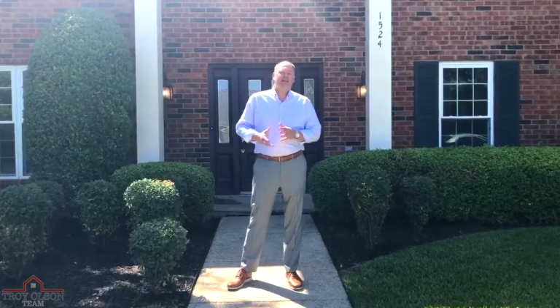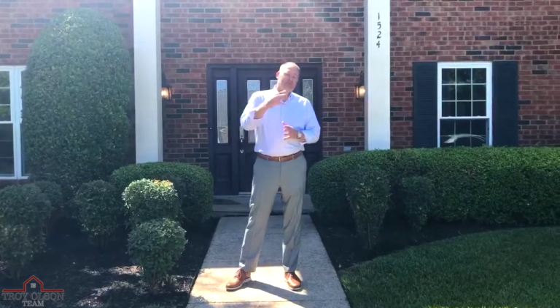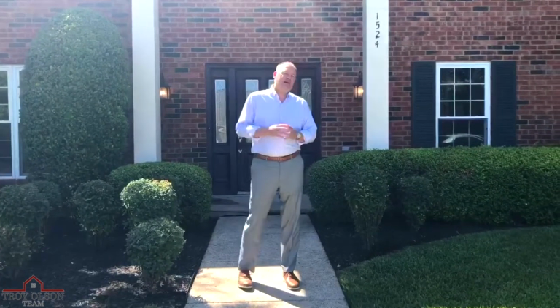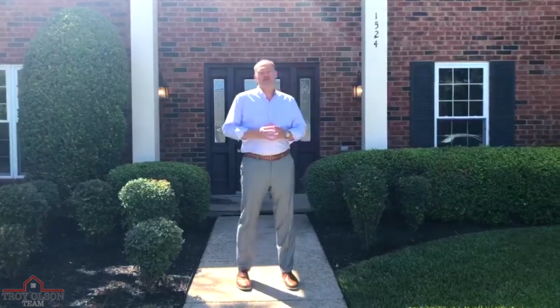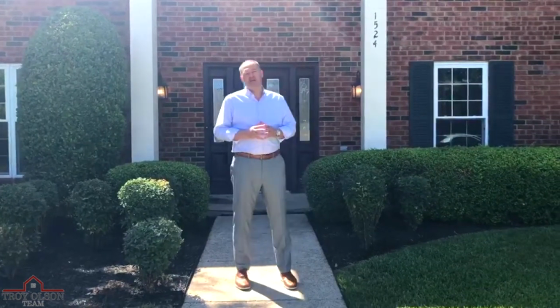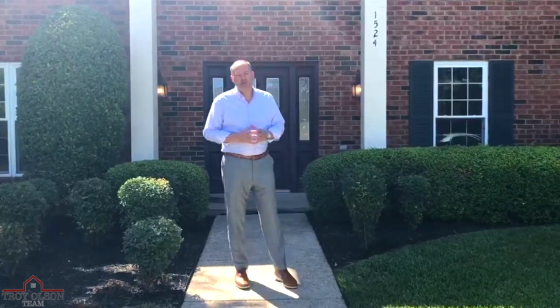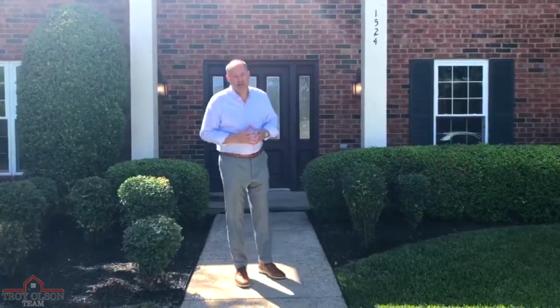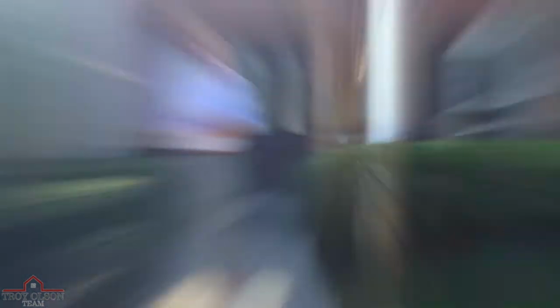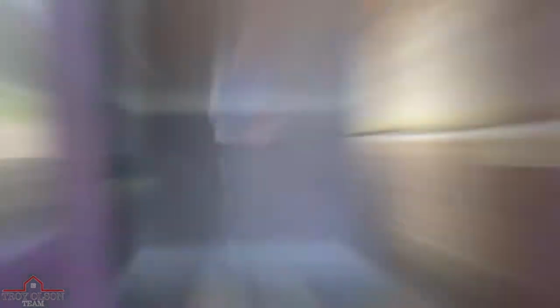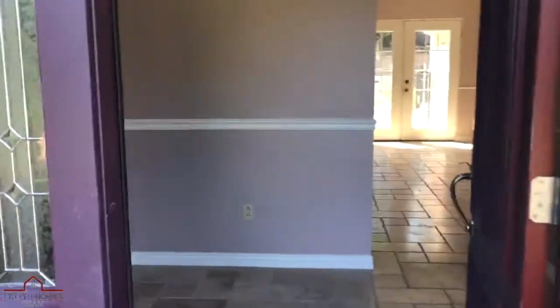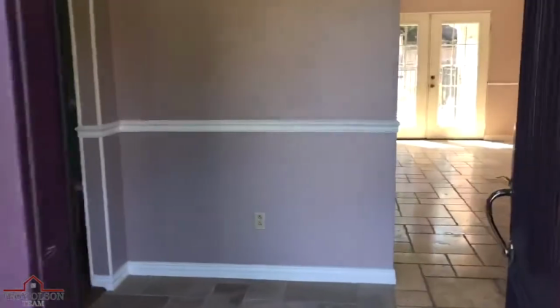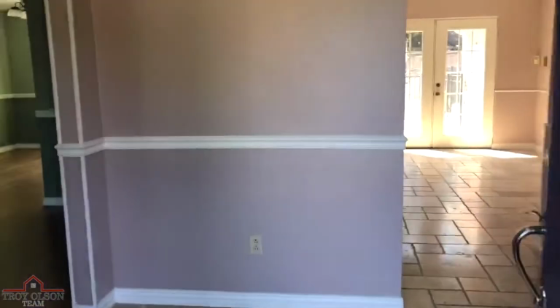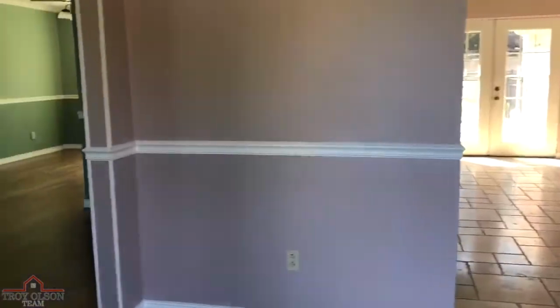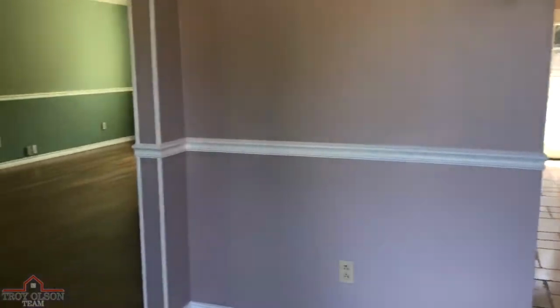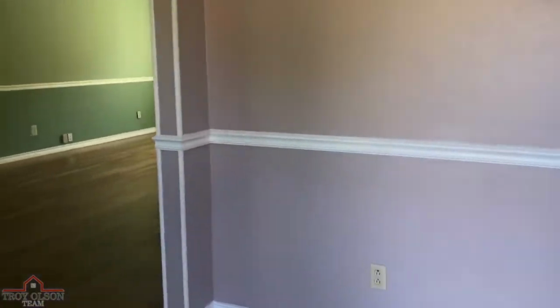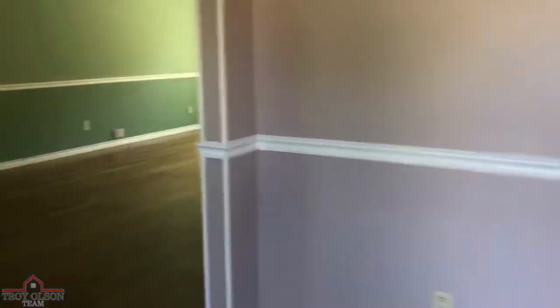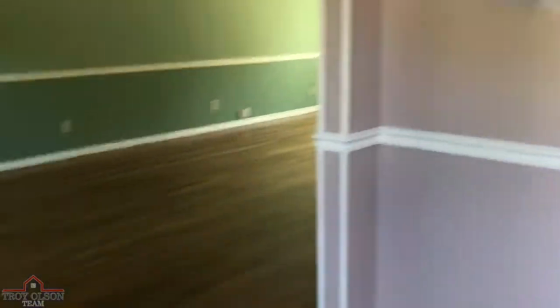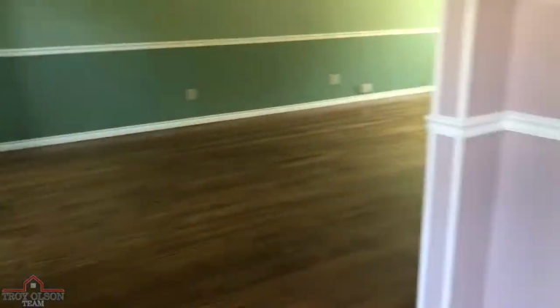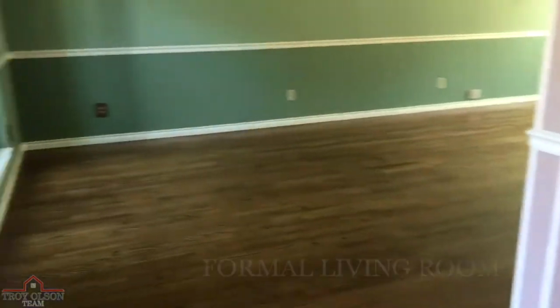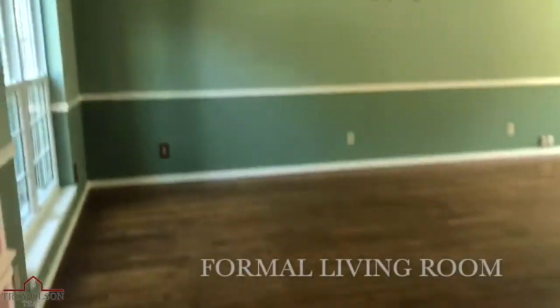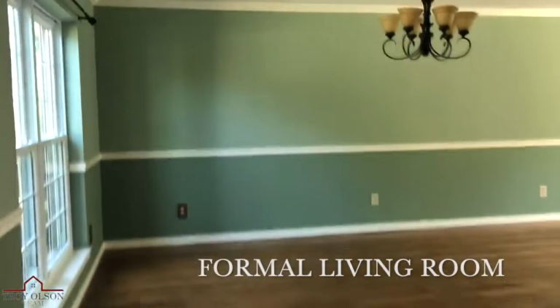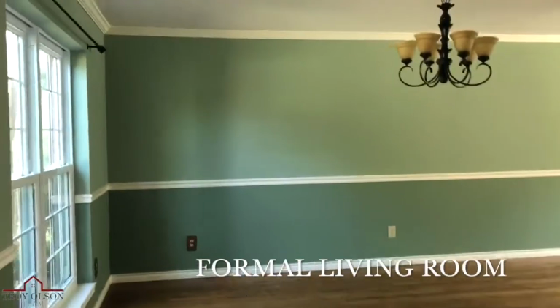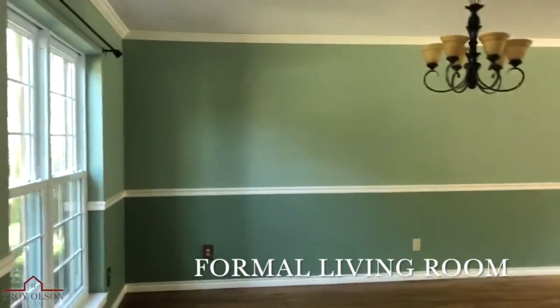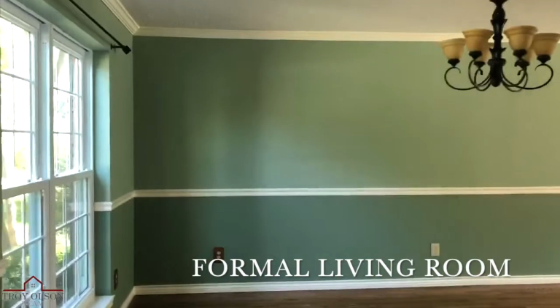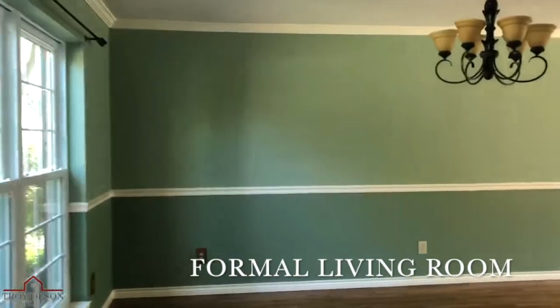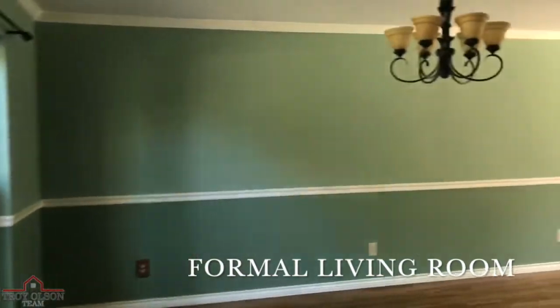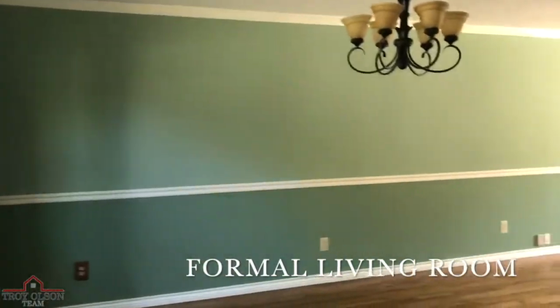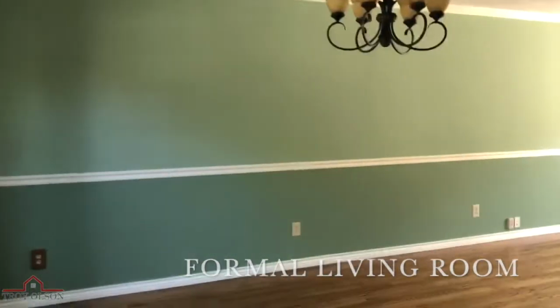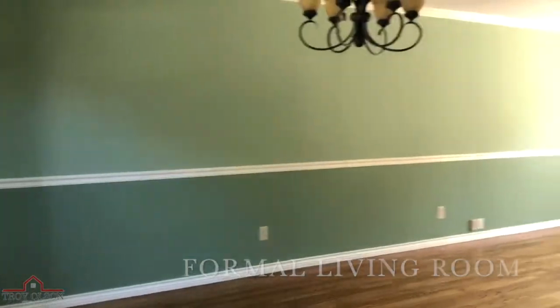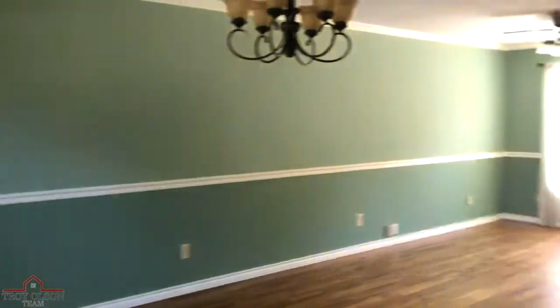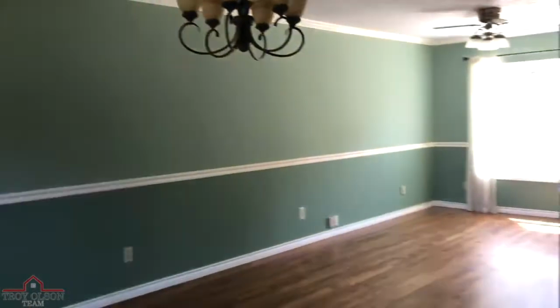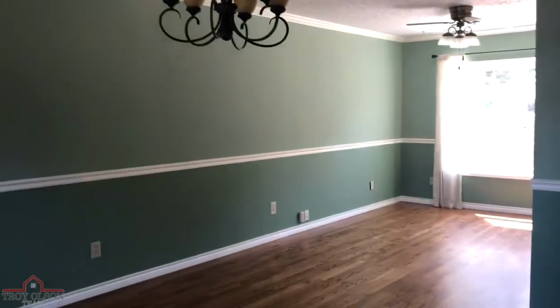Let's step inside so you can see how pretty this house is. Upon entry, you will see this amazing formal living room that leads right into the formal dining room.